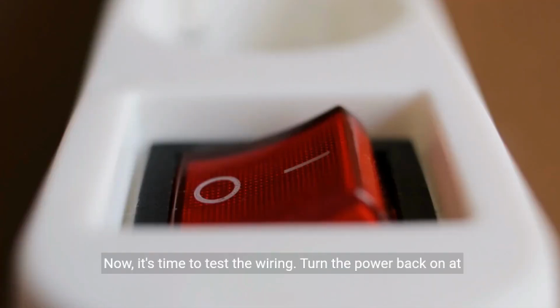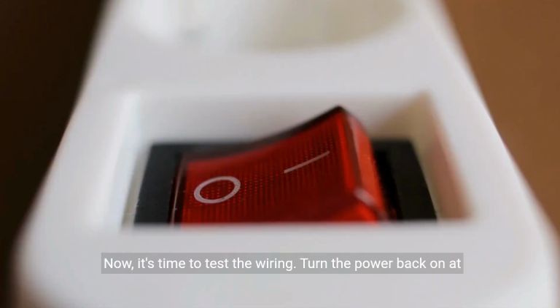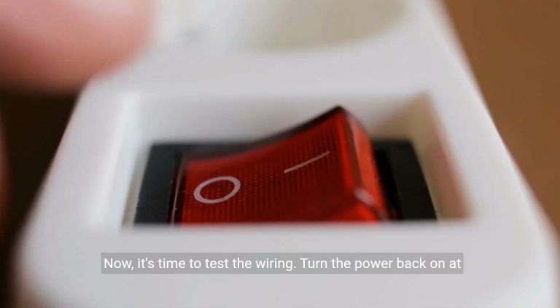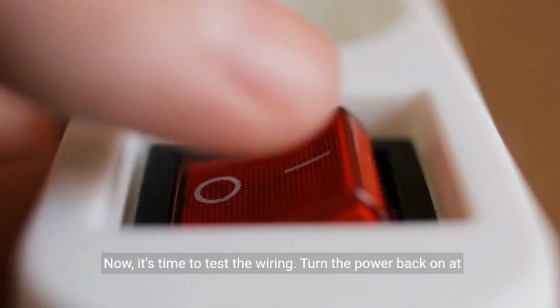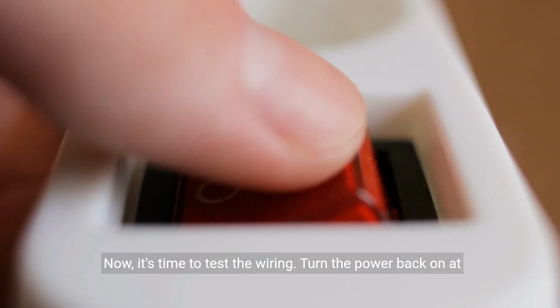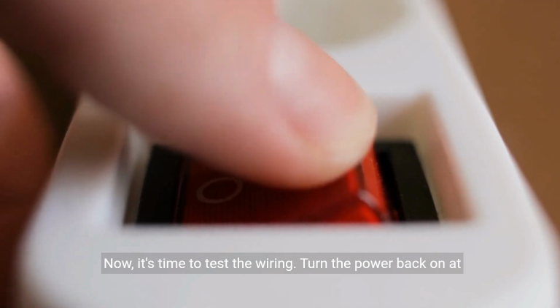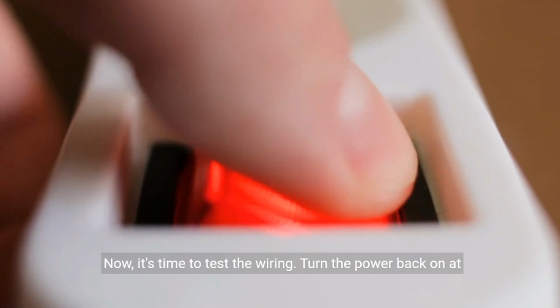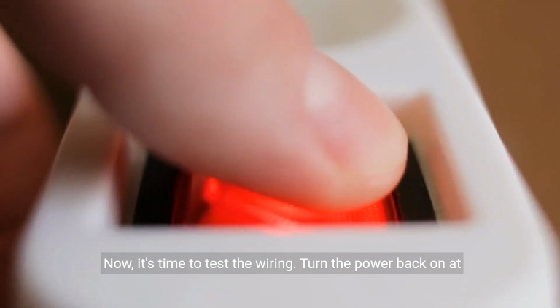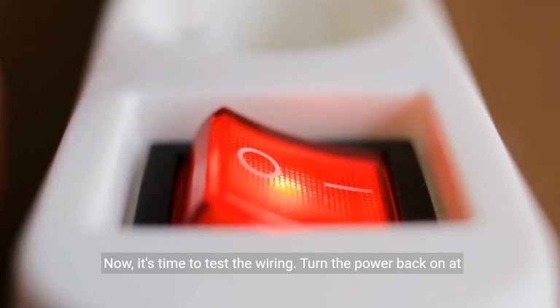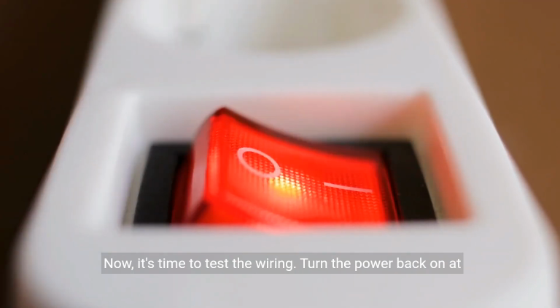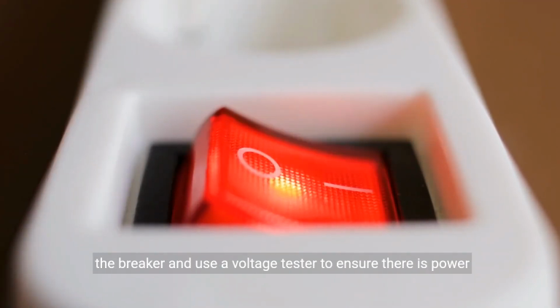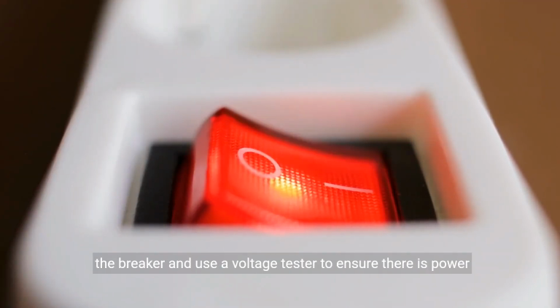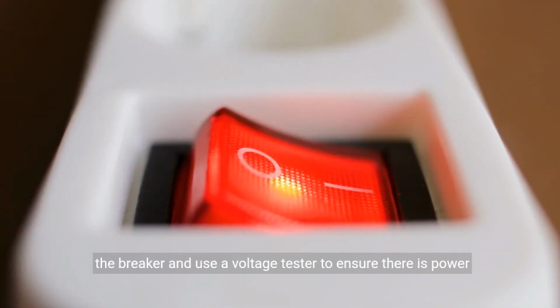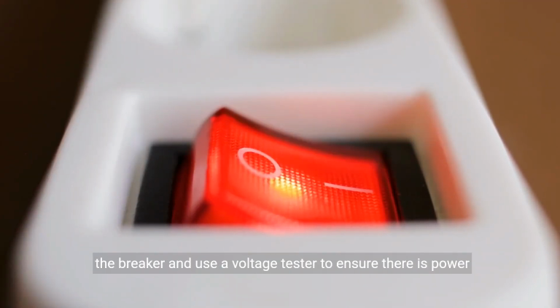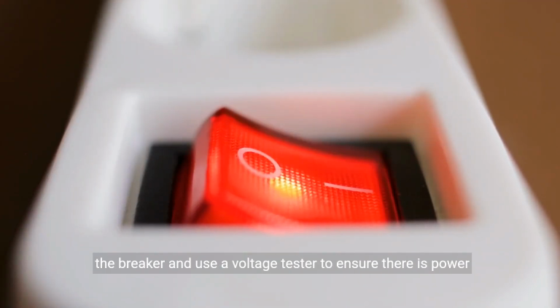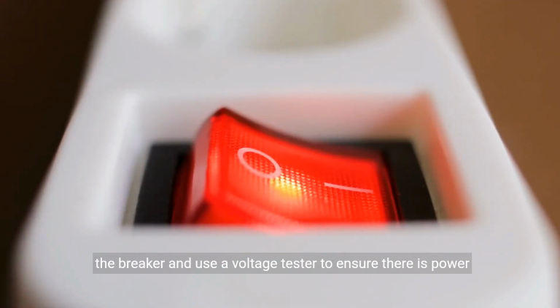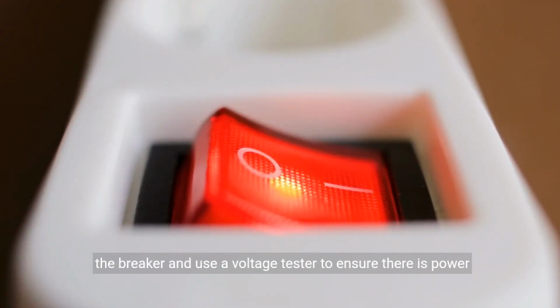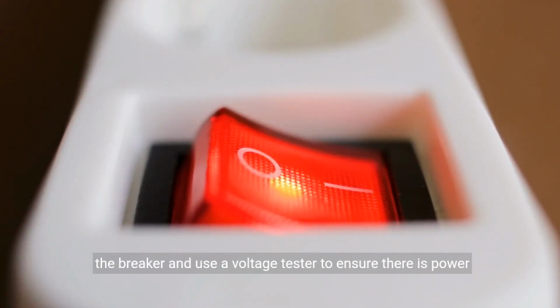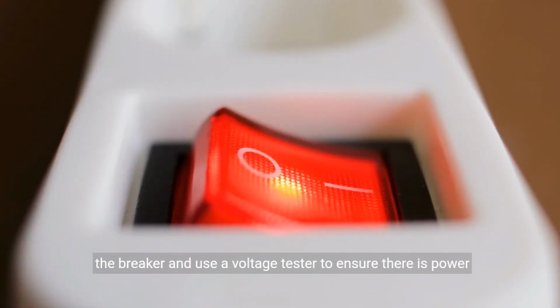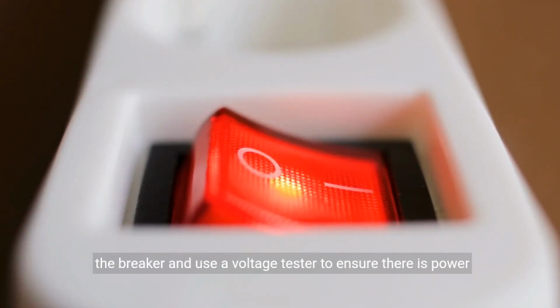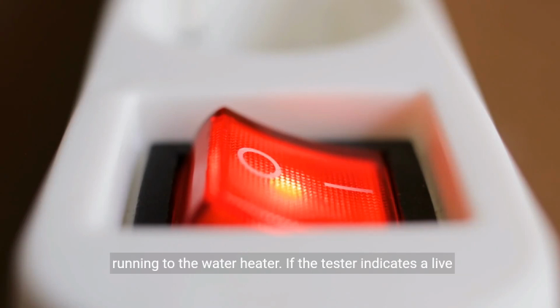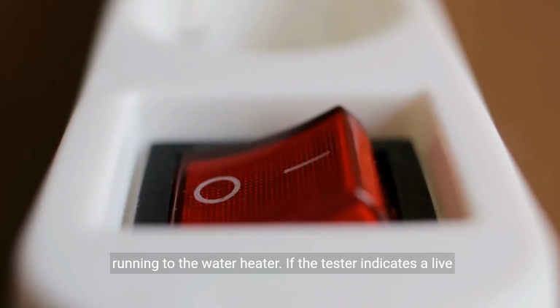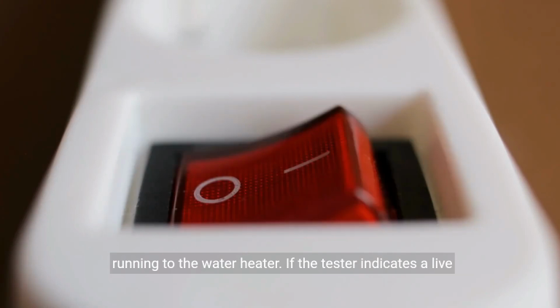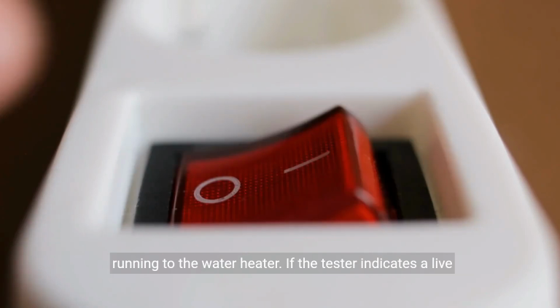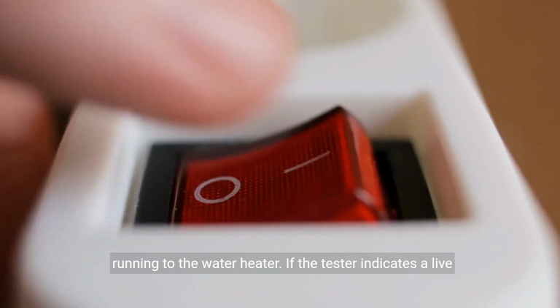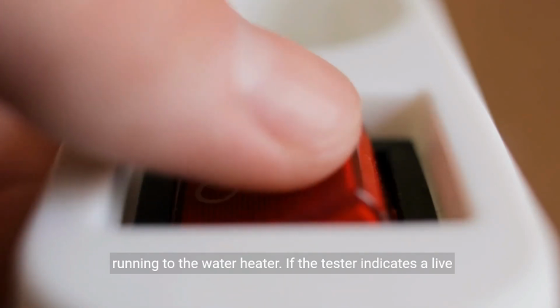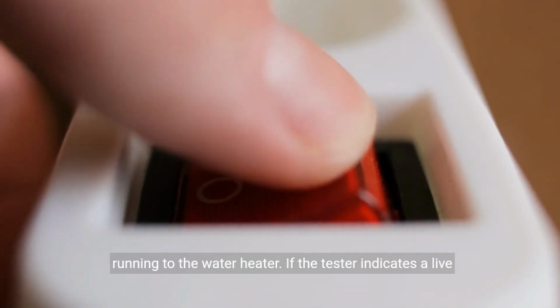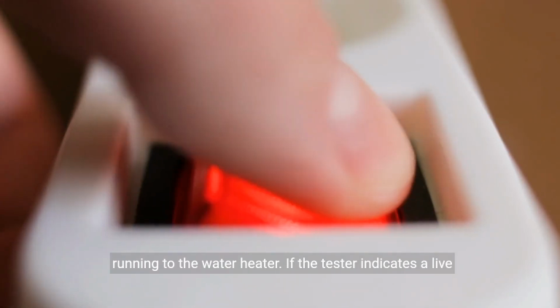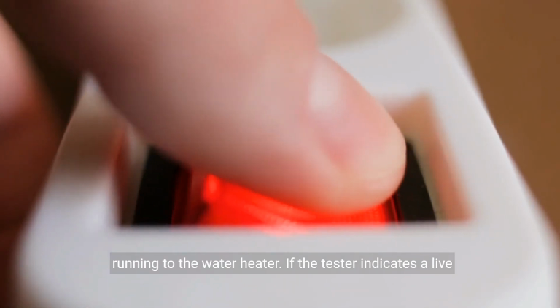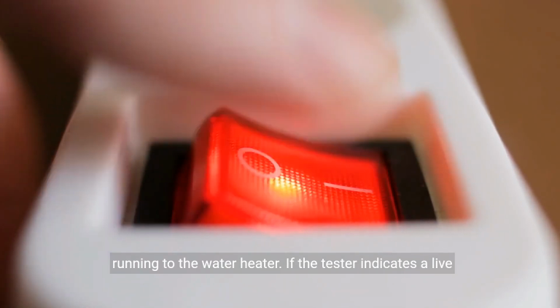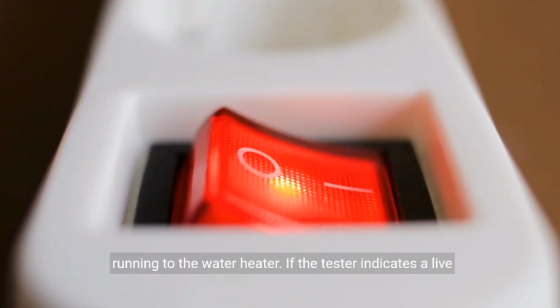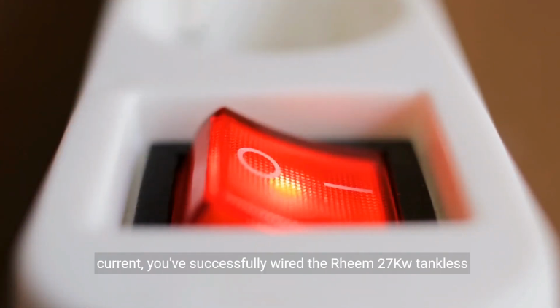Now it's time to test the wiring. Turn the power back on at the breaker and use a voltage tester to ensure there is power running to the water heater. If the tester indicates a live current,